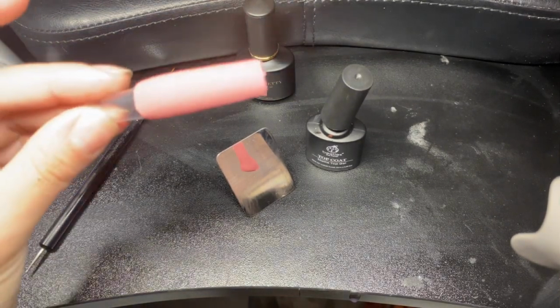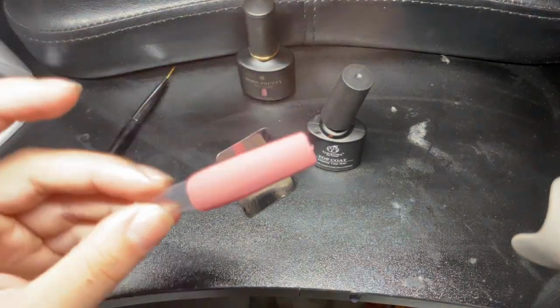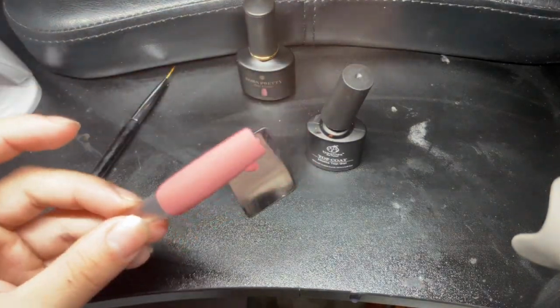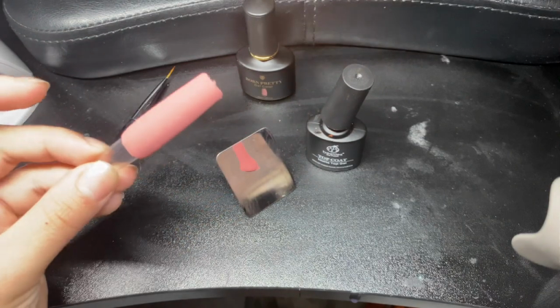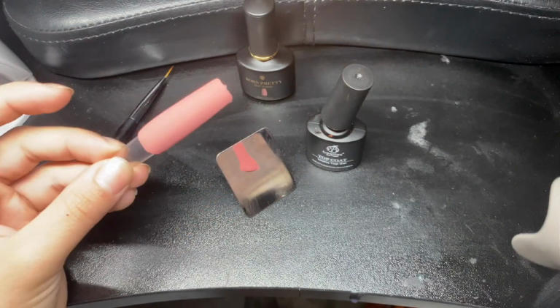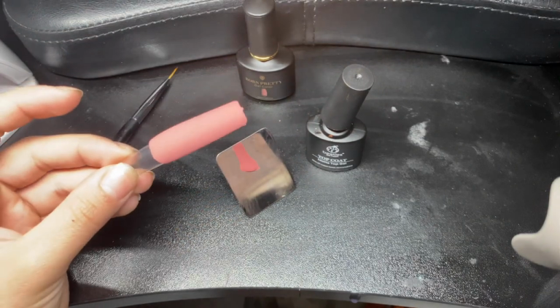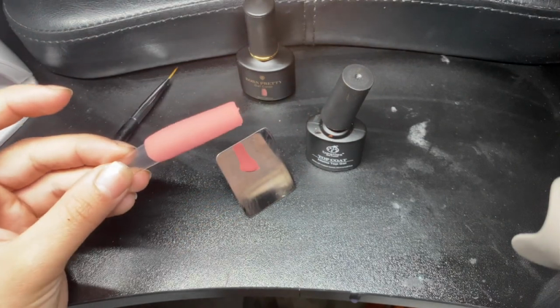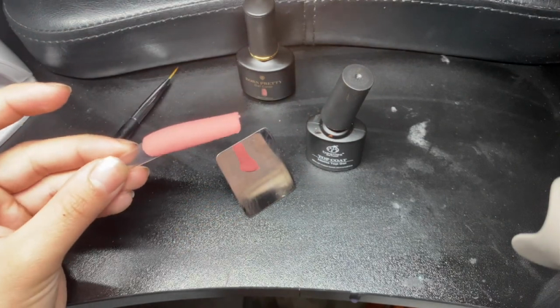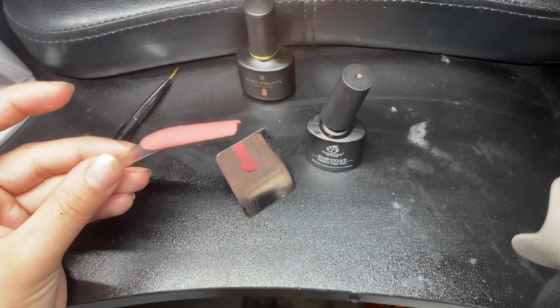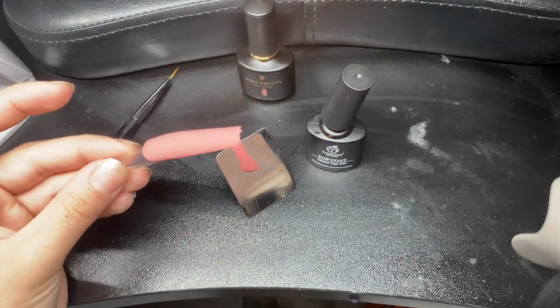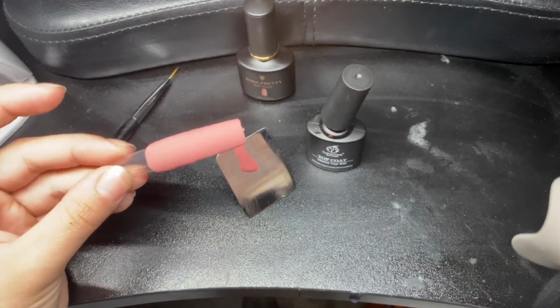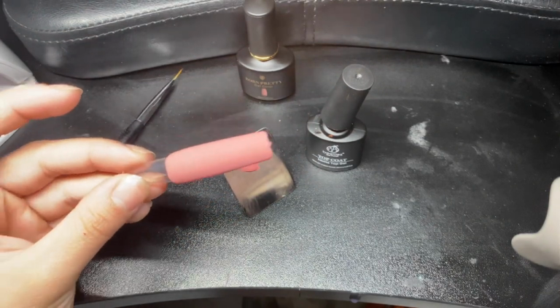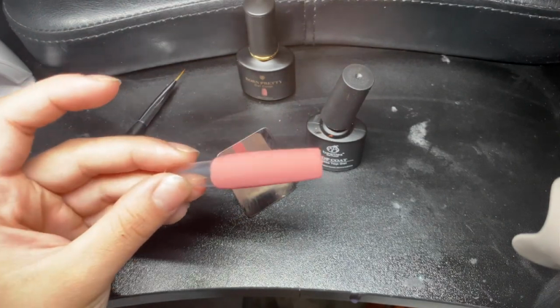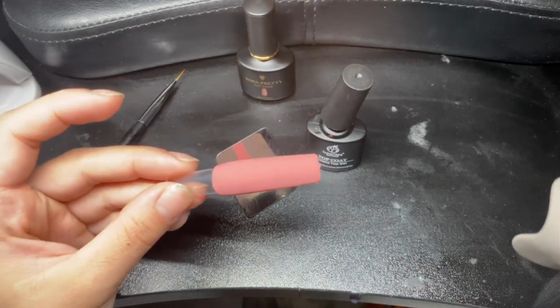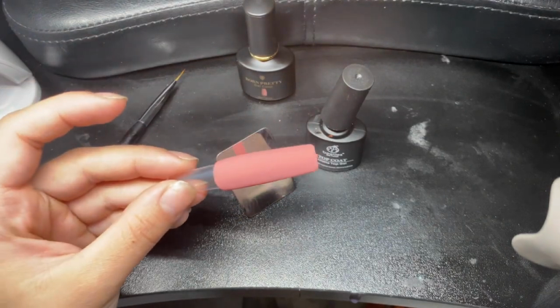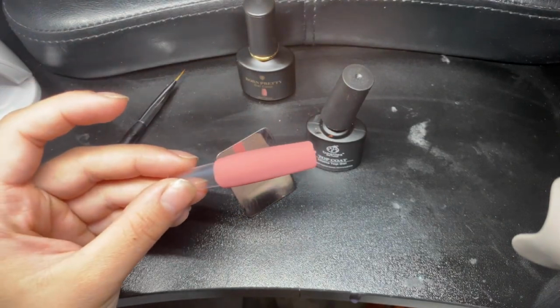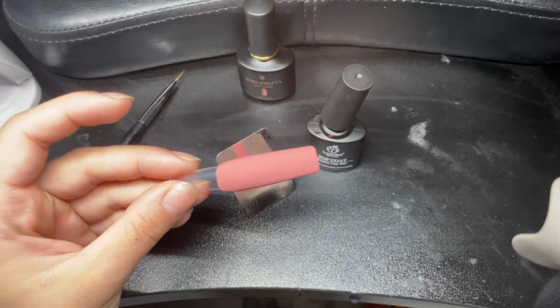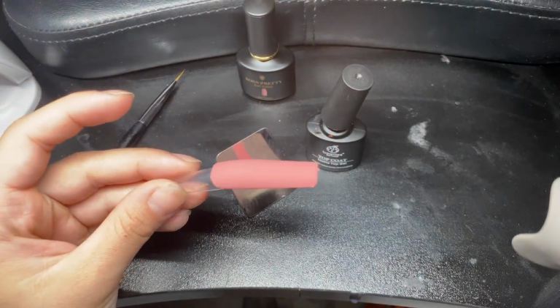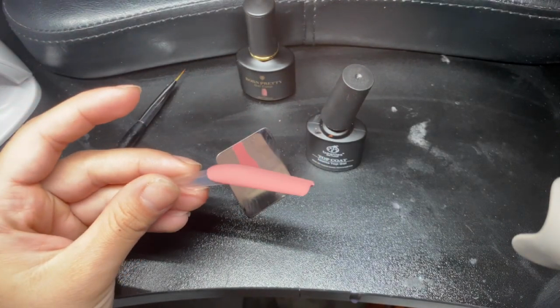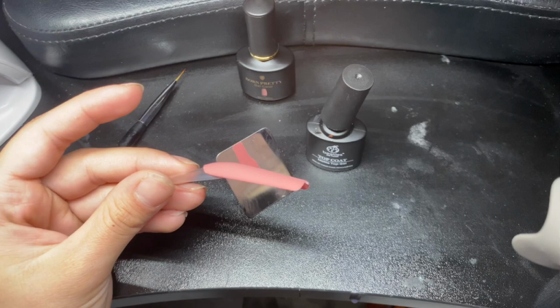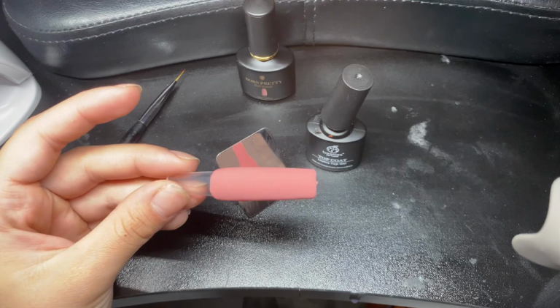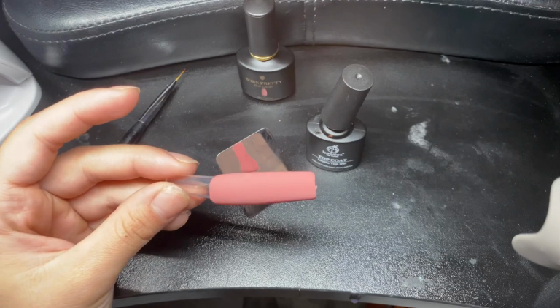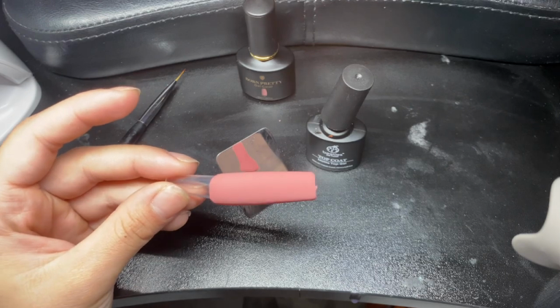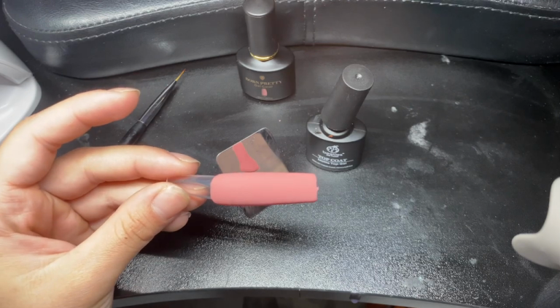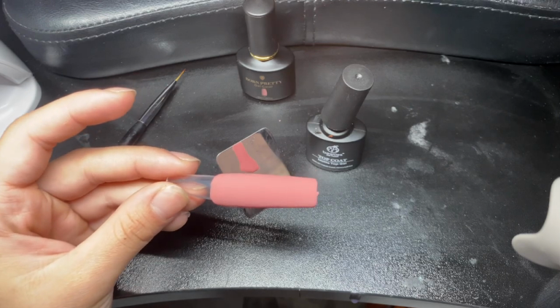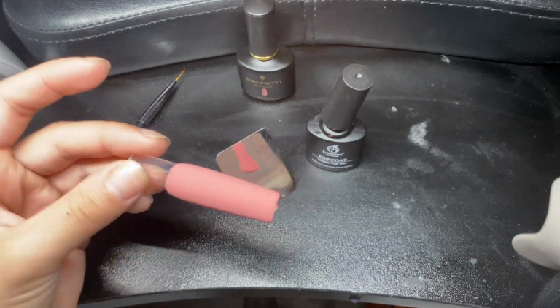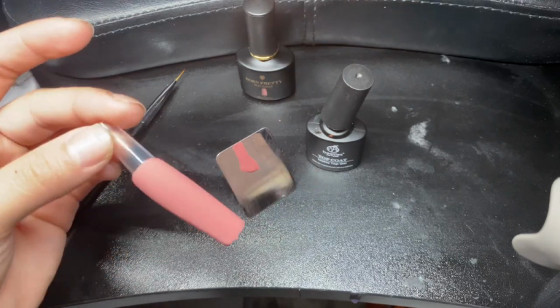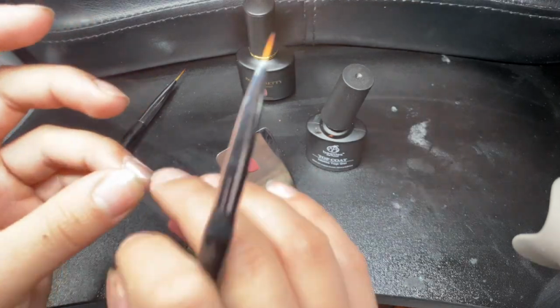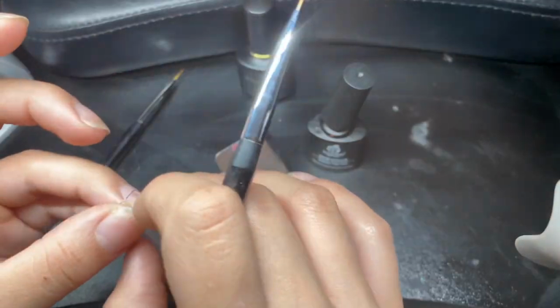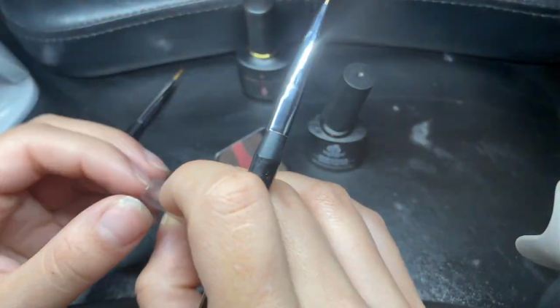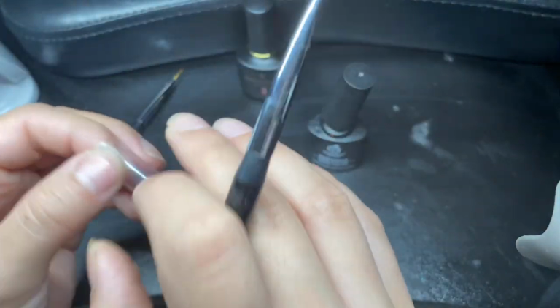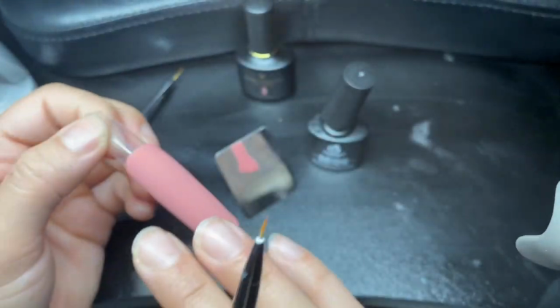These are the results — one coat of that Amazon gel polish with good coverage. The Beetles Matte Top Coat is so velvety and smooth.